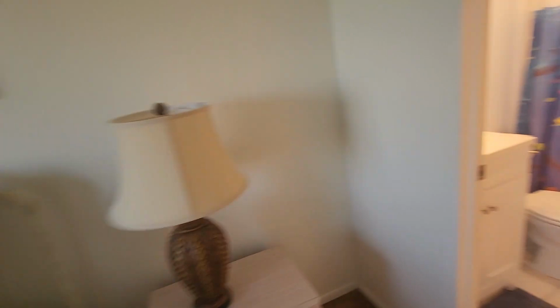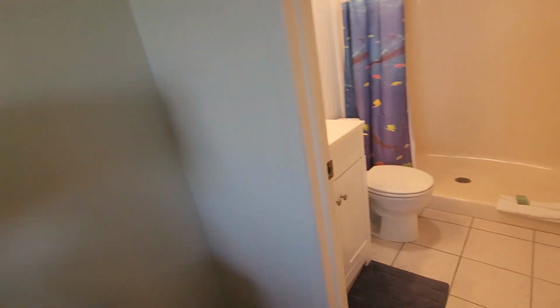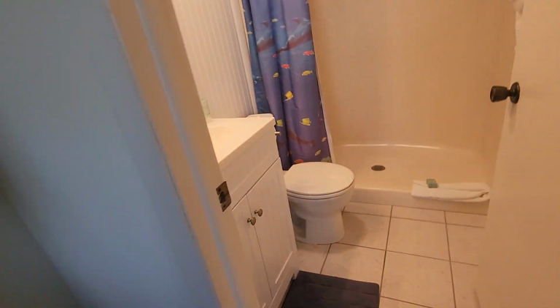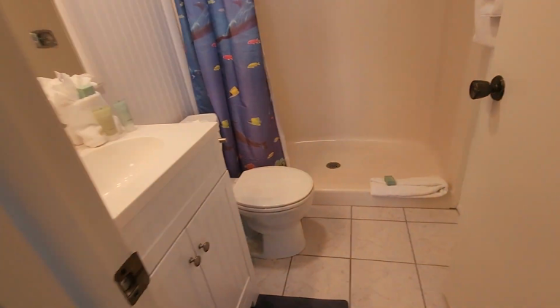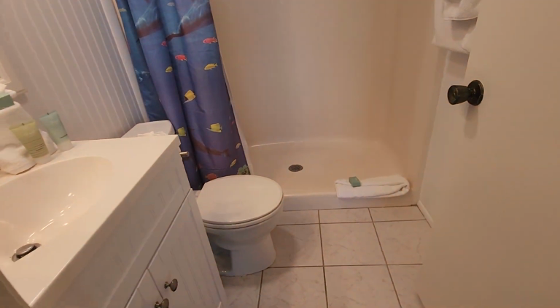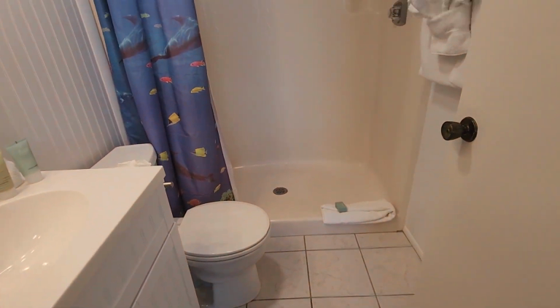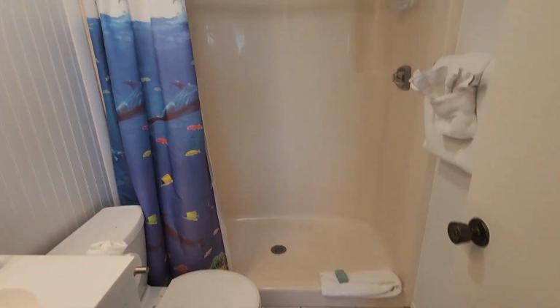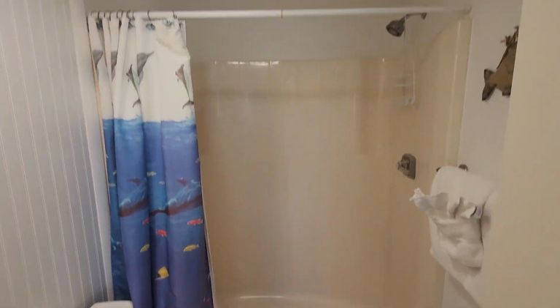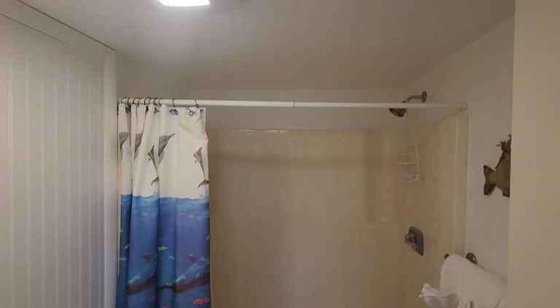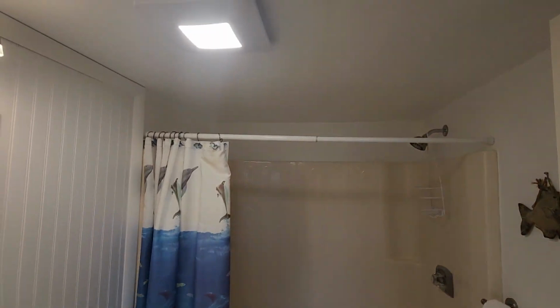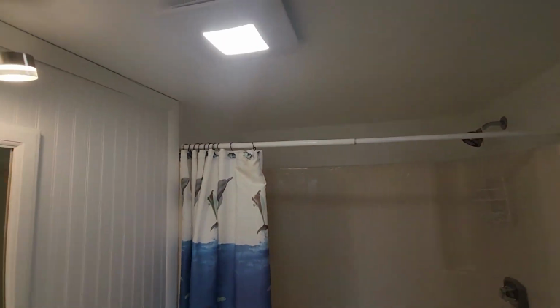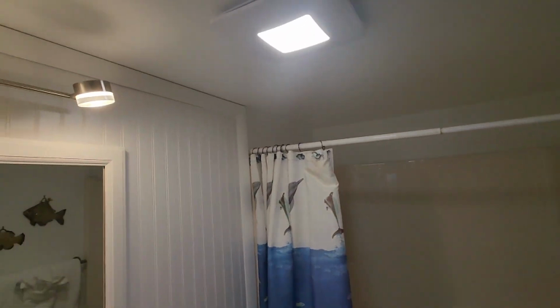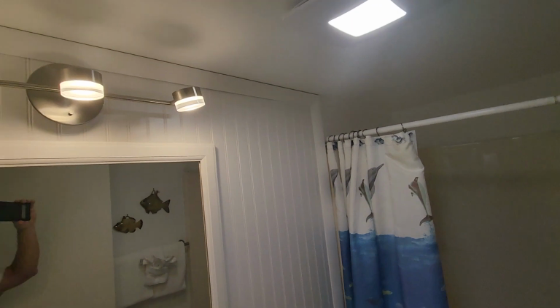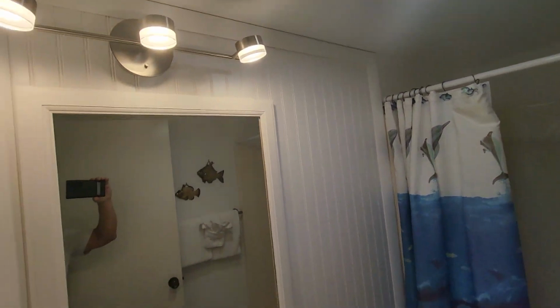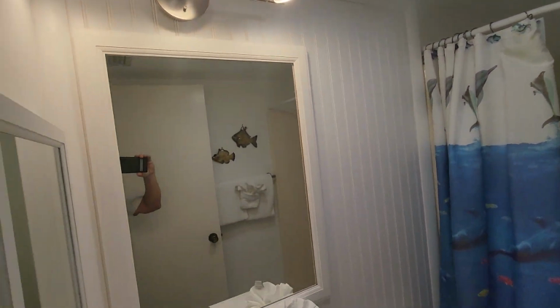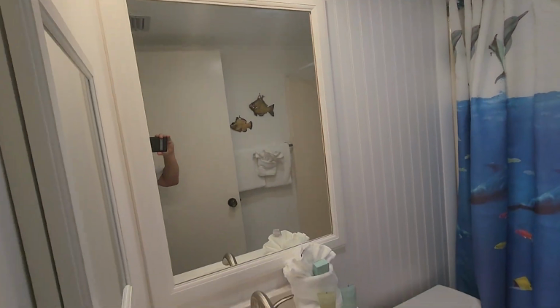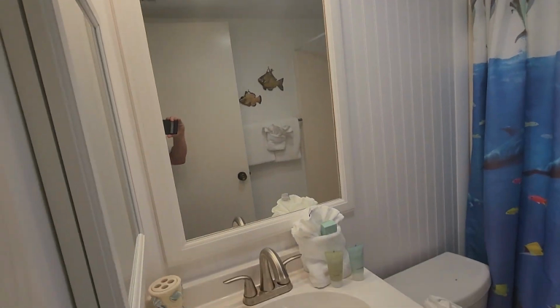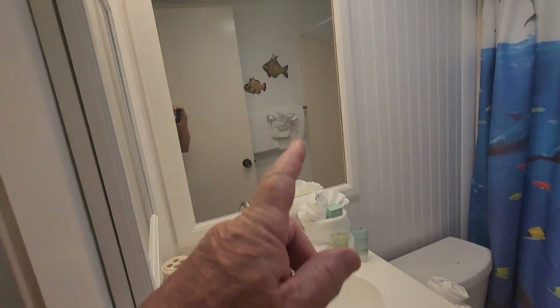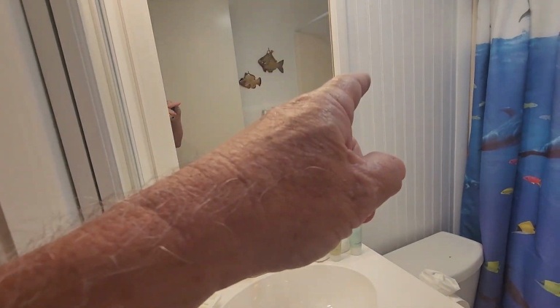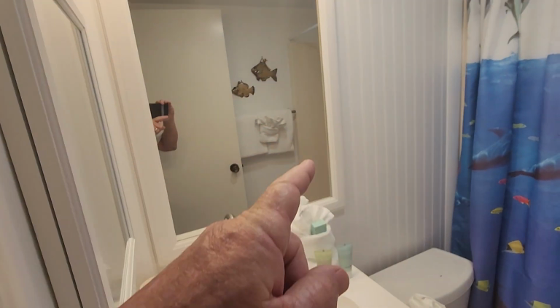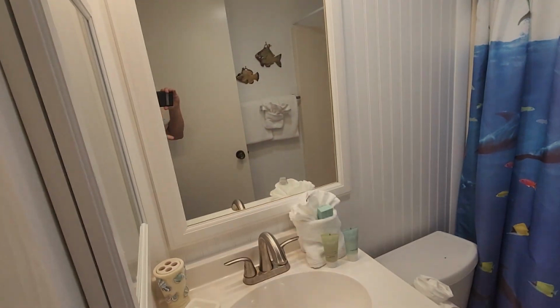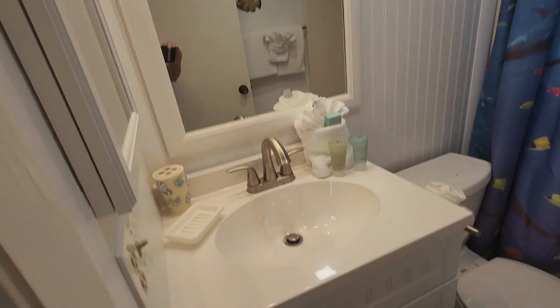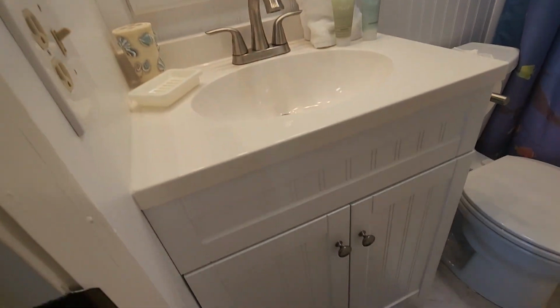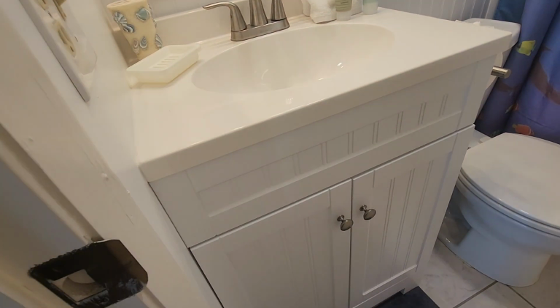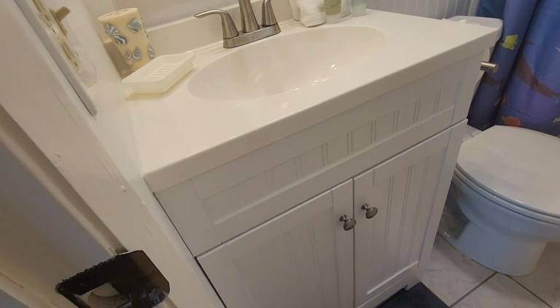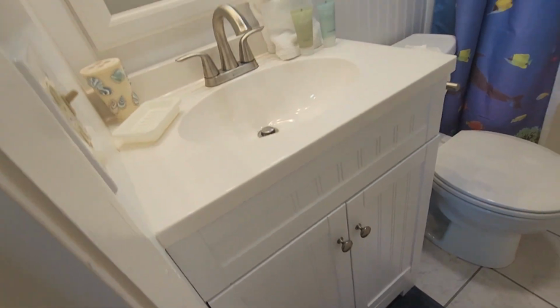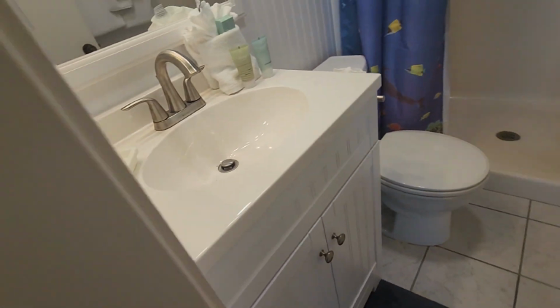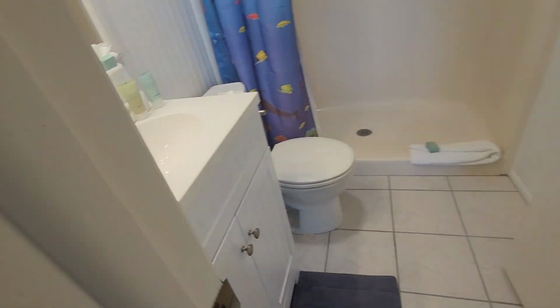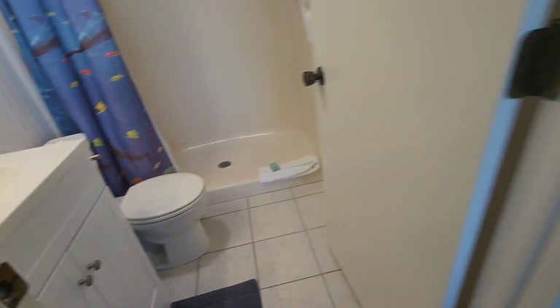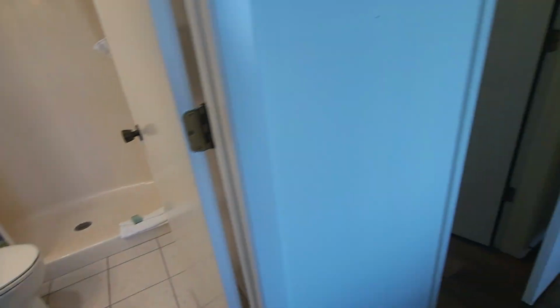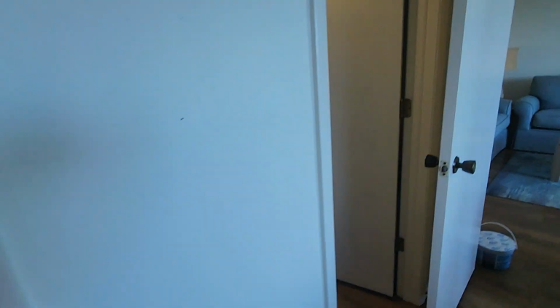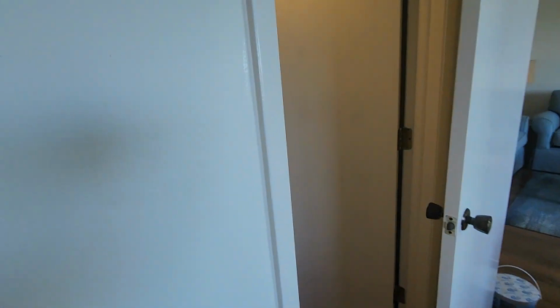This has got a walk-in shower instead of the tub. I looked for any bubbles — didn't see any. Got some updates here, and there's a newer cabinet. And then the master closet.